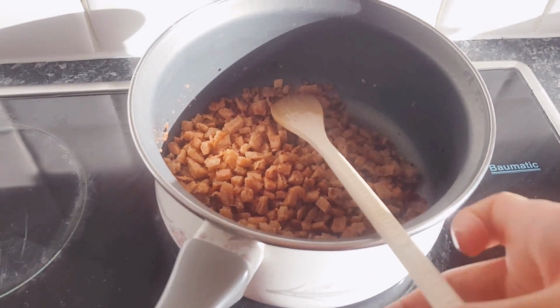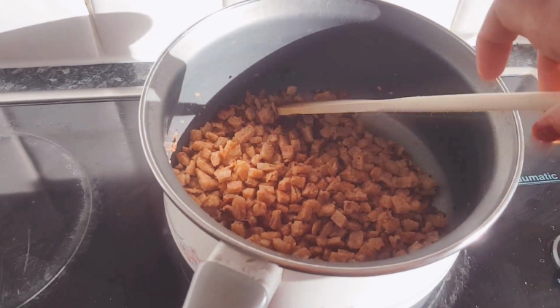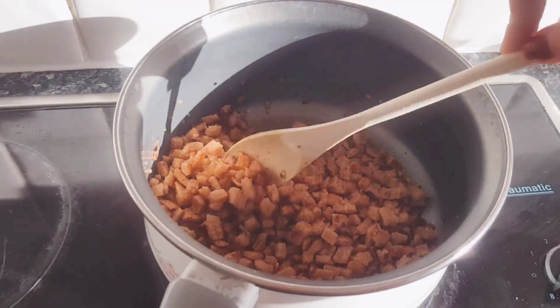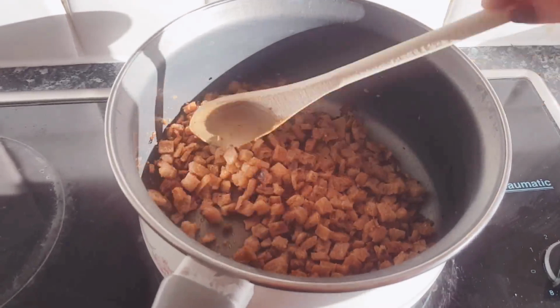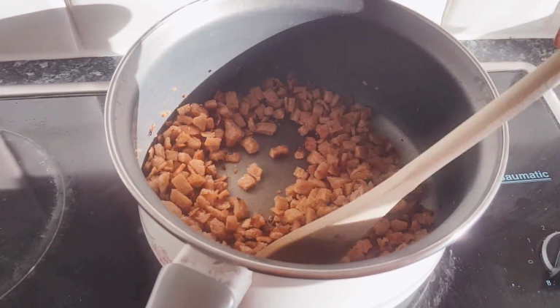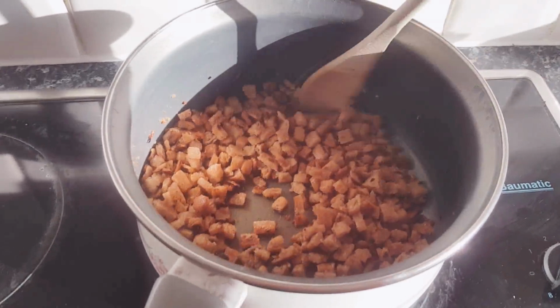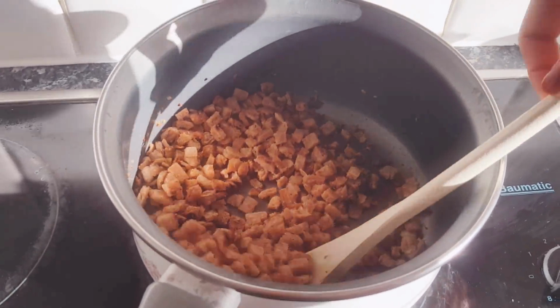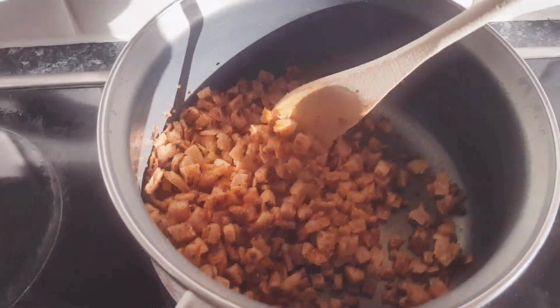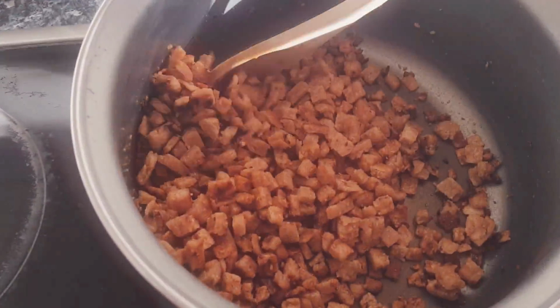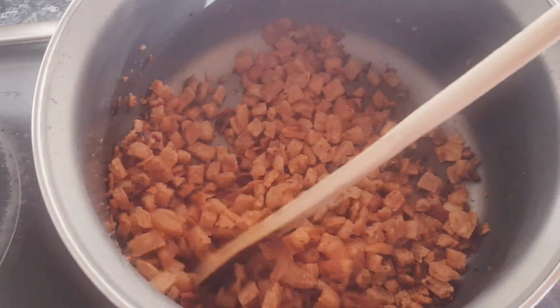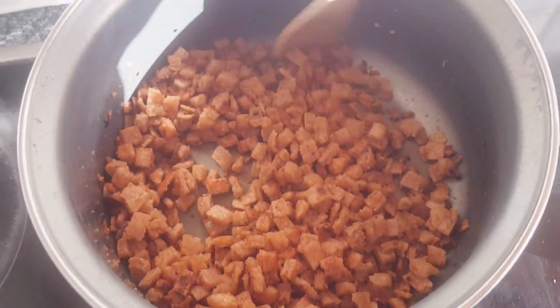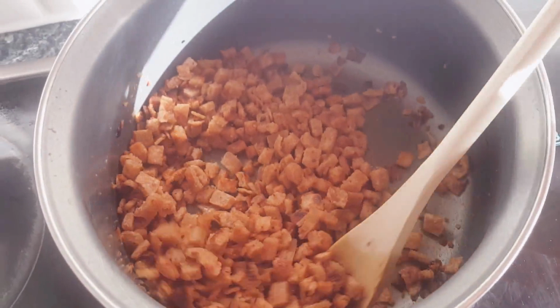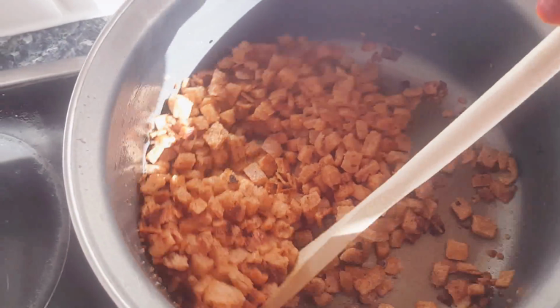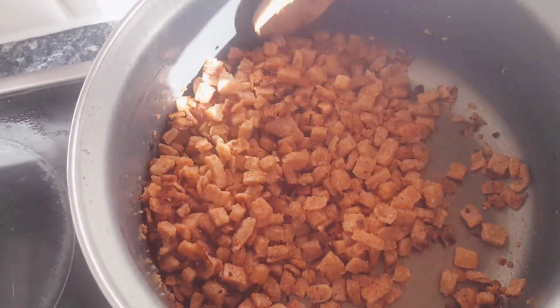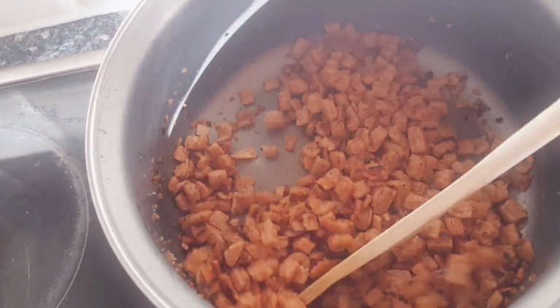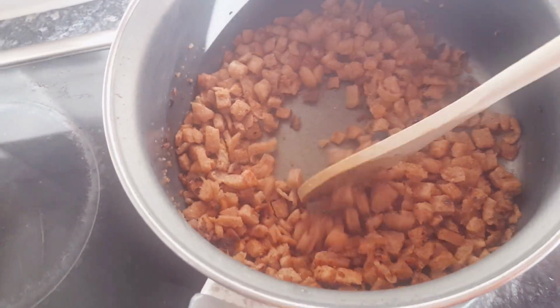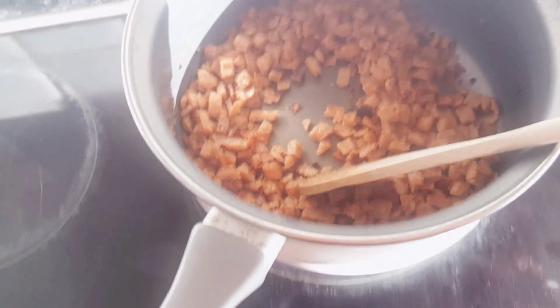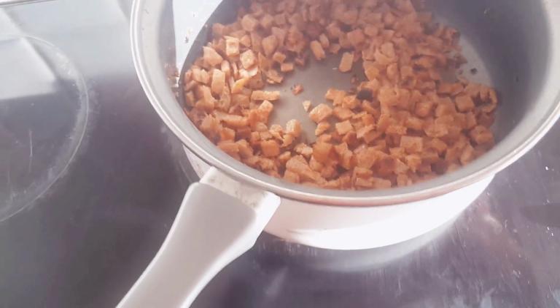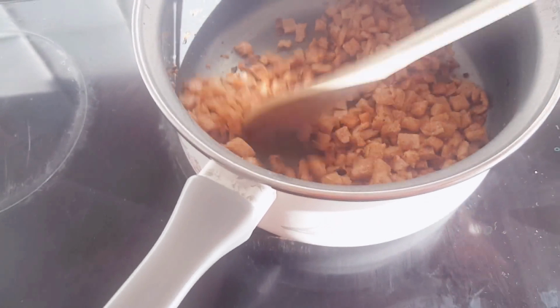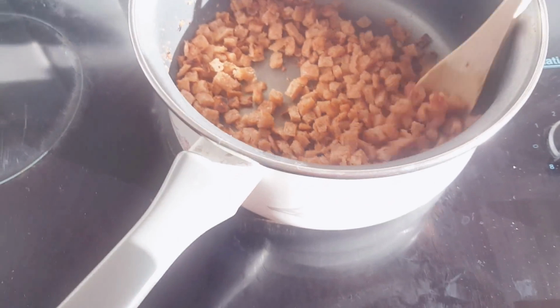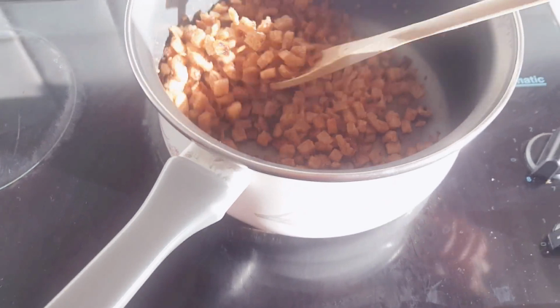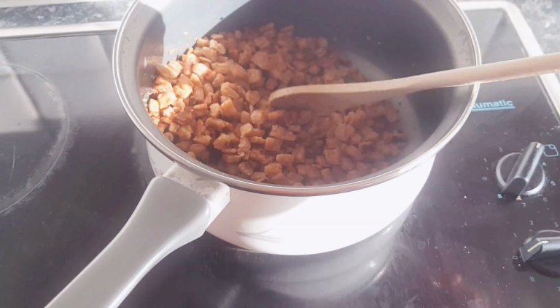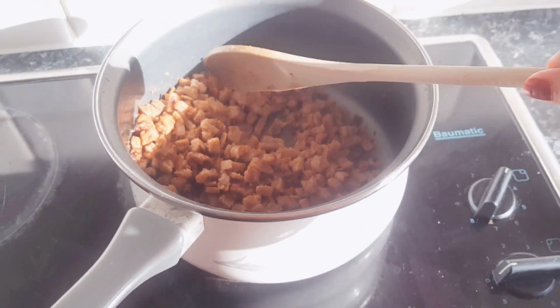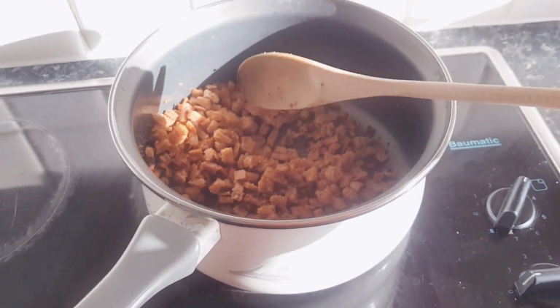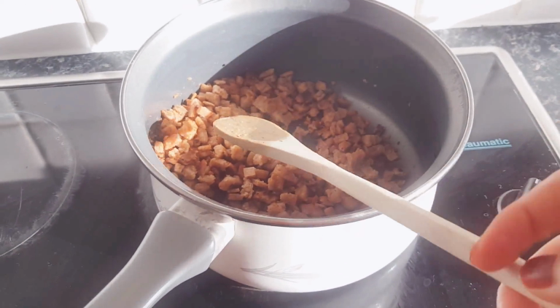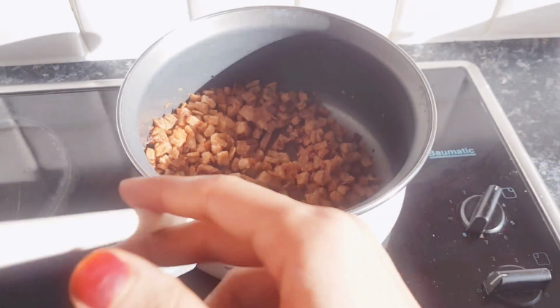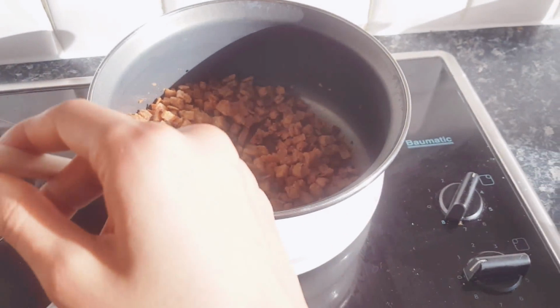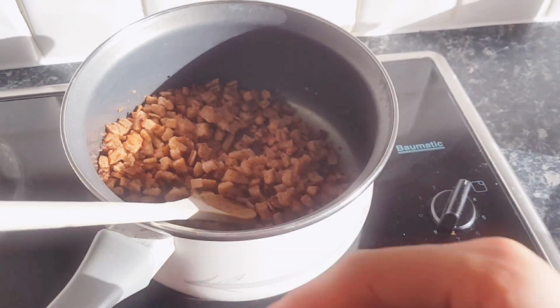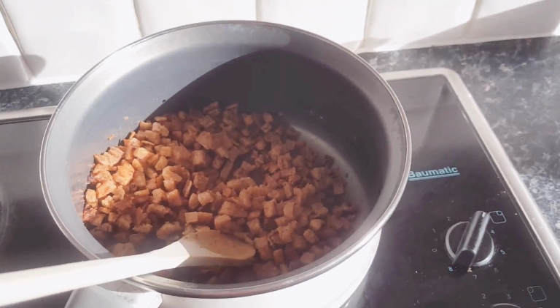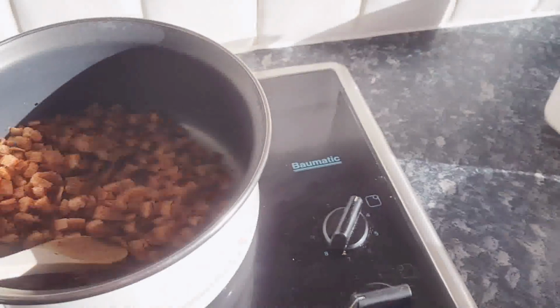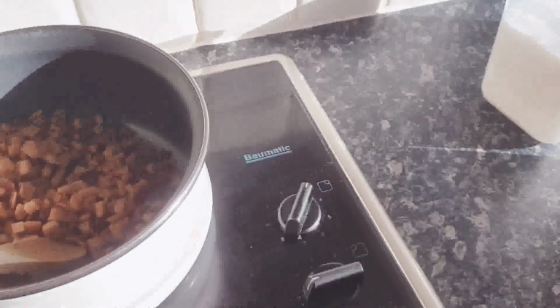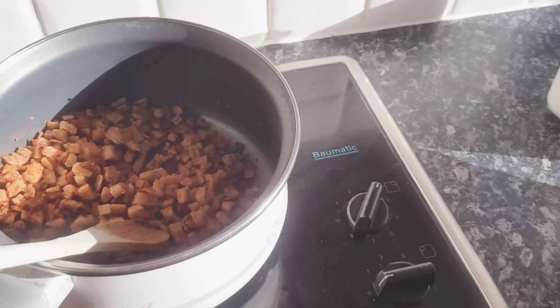These are all nice and crunchy now — can you hear the crunch? They're all nice and brown too. We already started with brown bread, but okay, so we're gonna add the bananas.